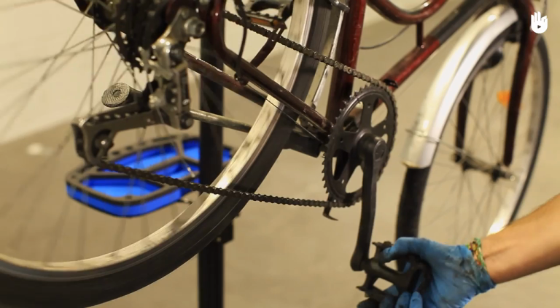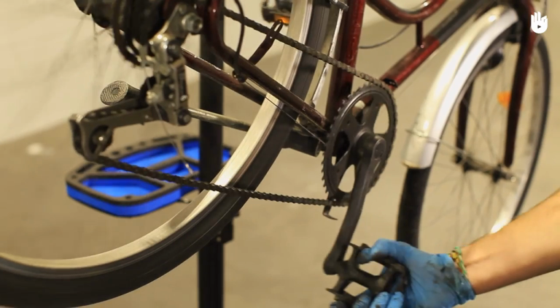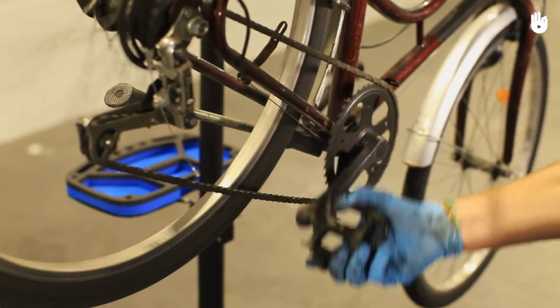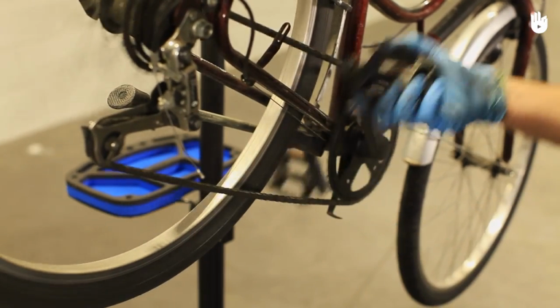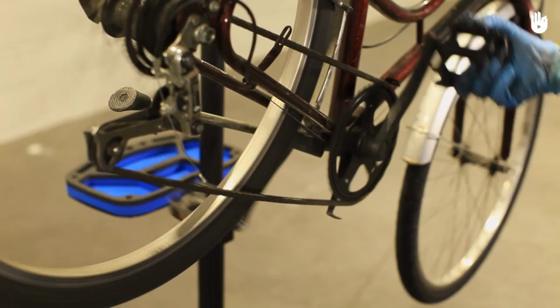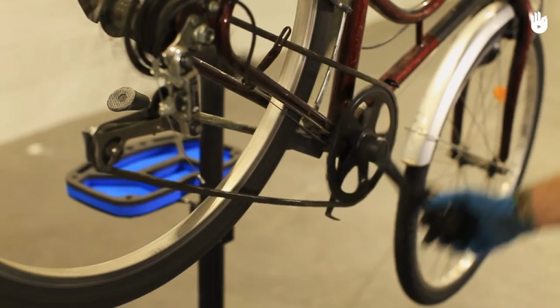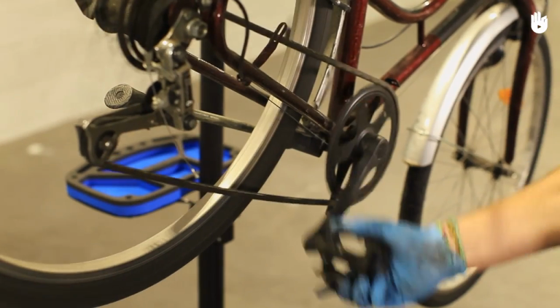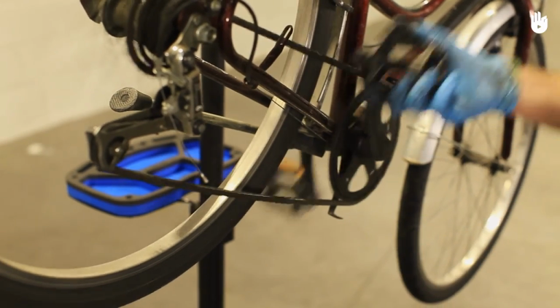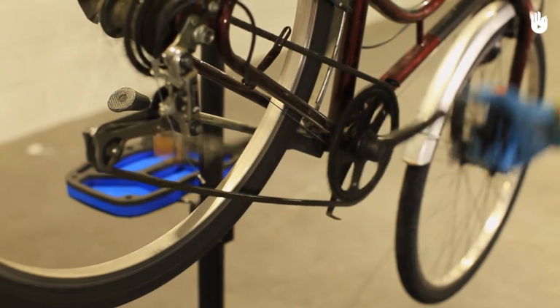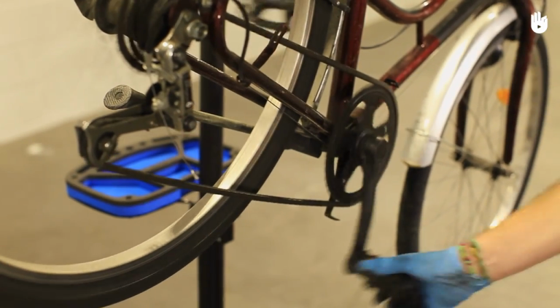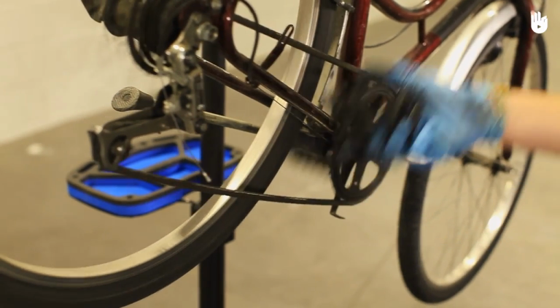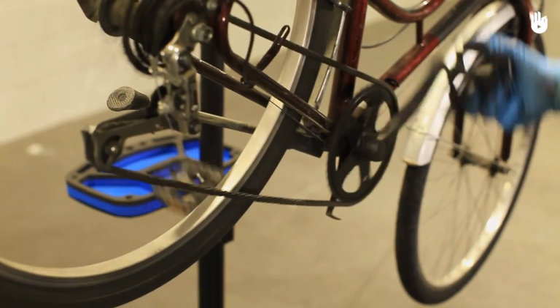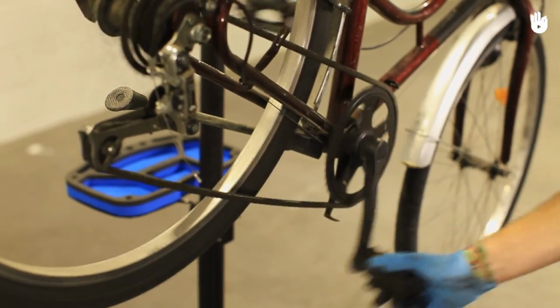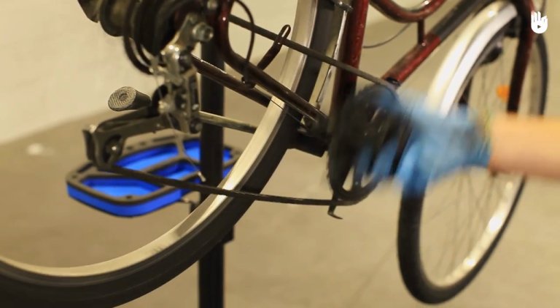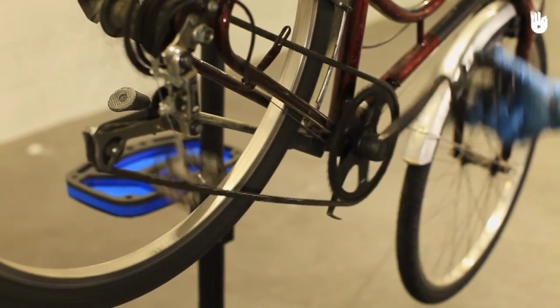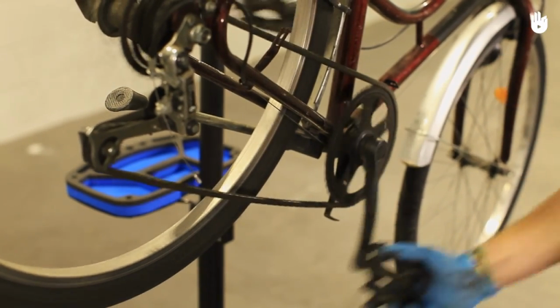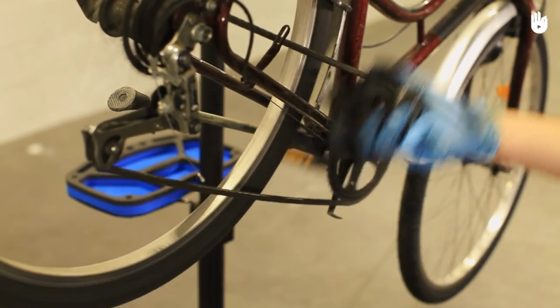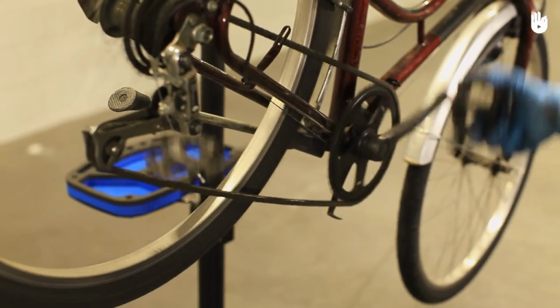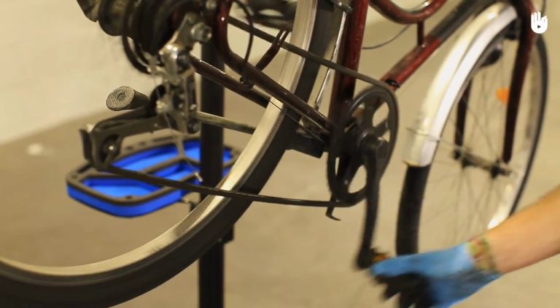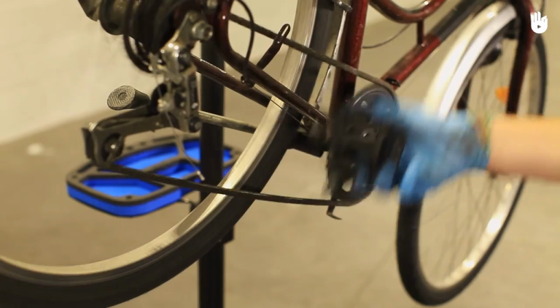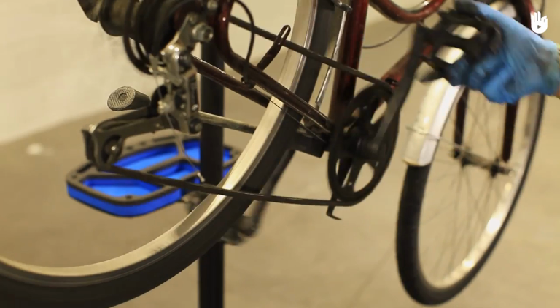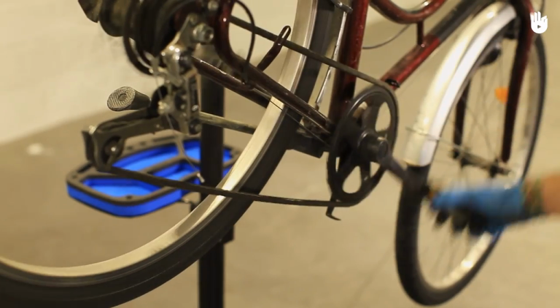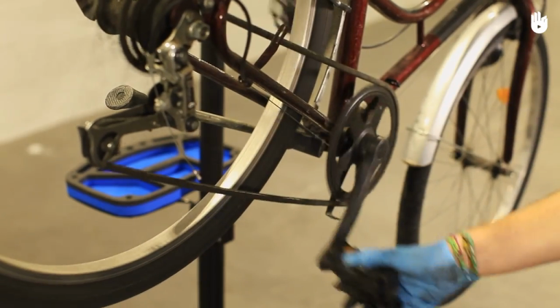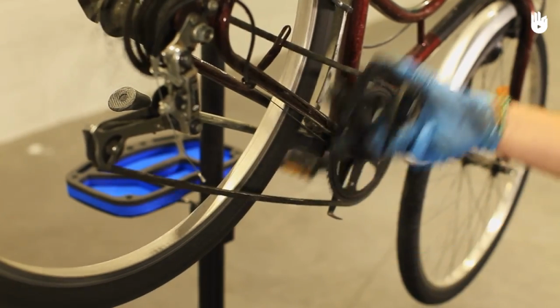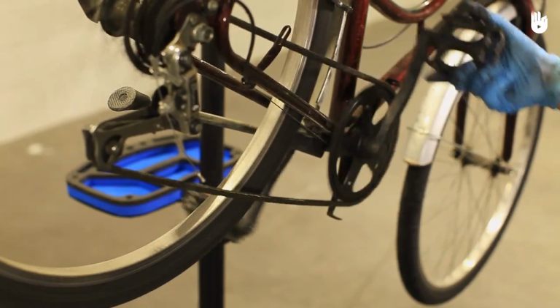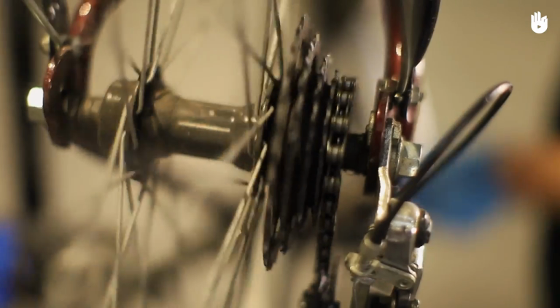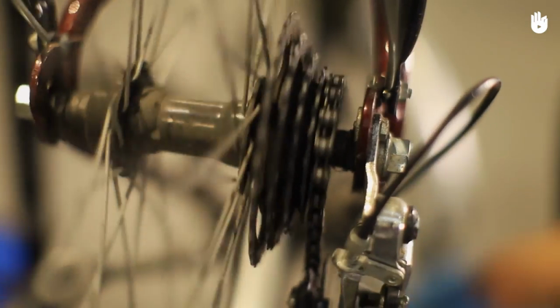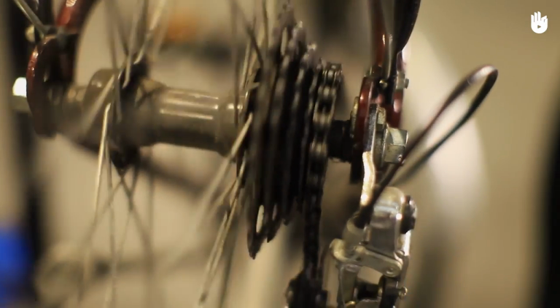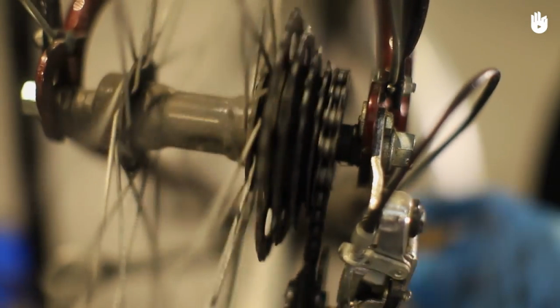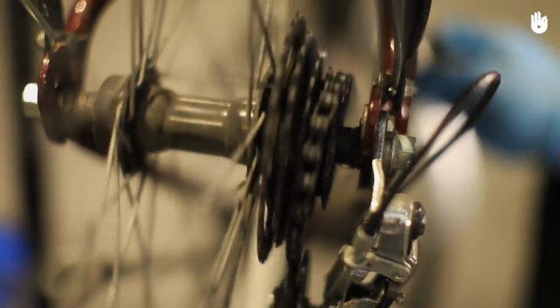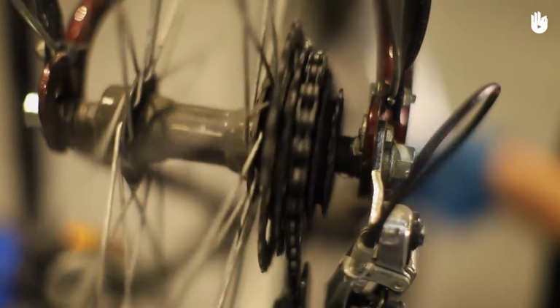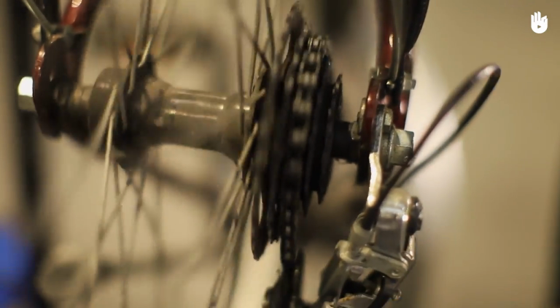Pedal slowly with your hand to test that the chain is in place. Note that the tension of the chain shouldn't be too slack. Run through the gears to see if the problem reoccurs.